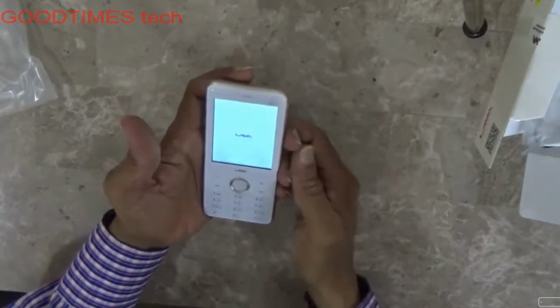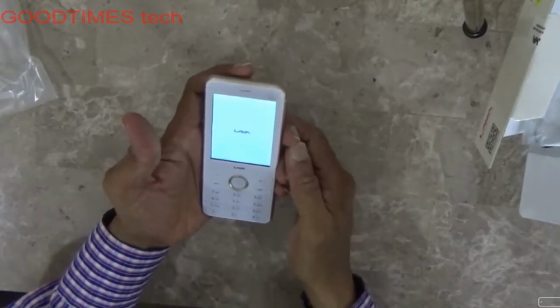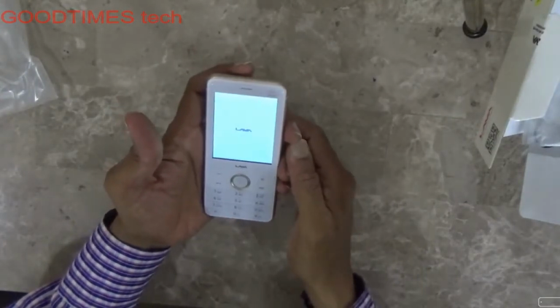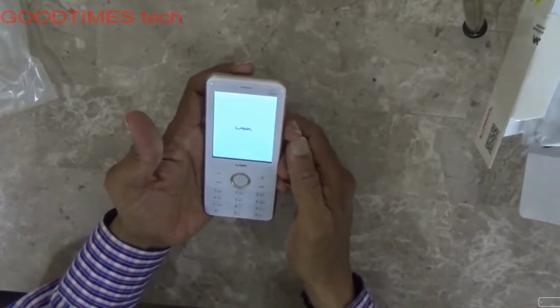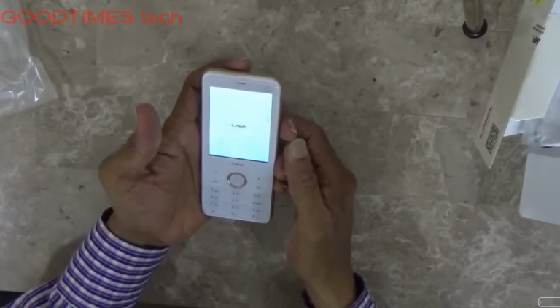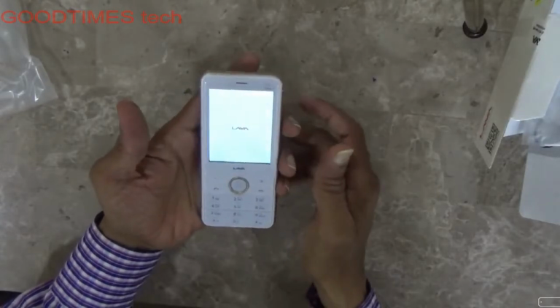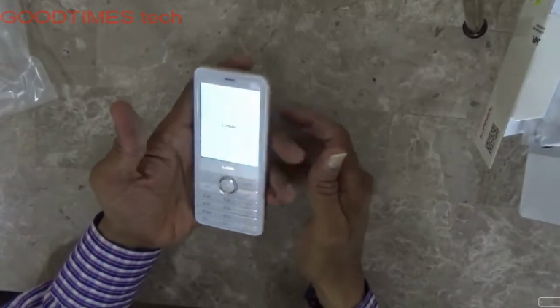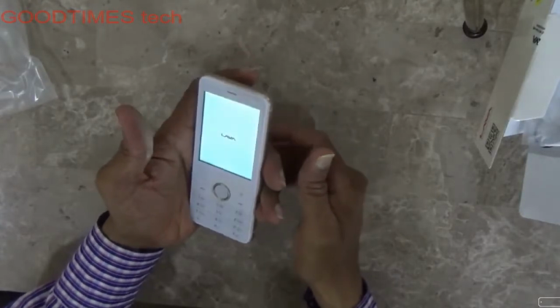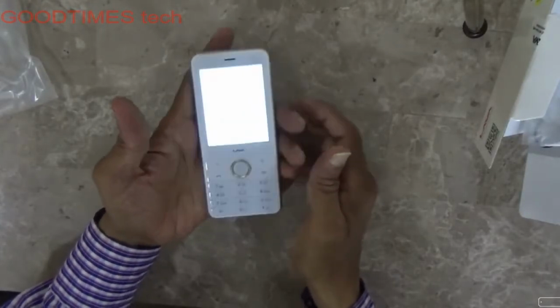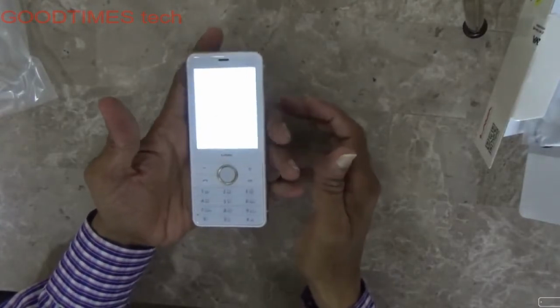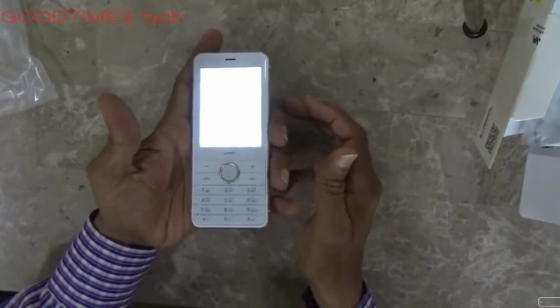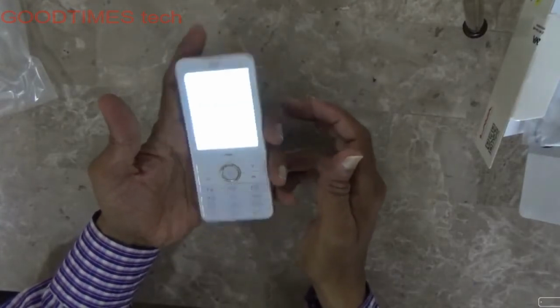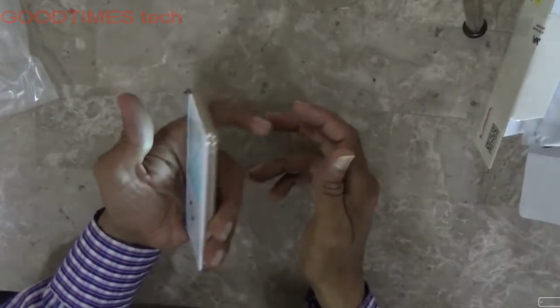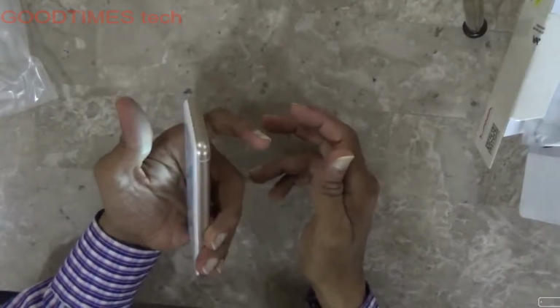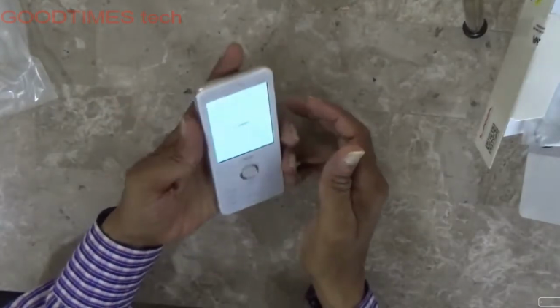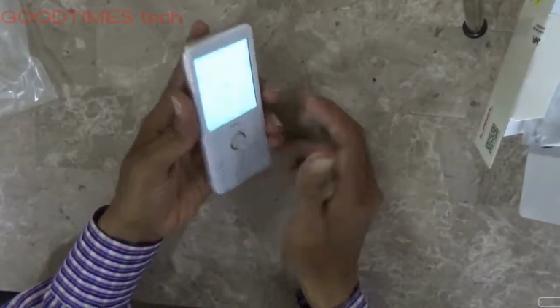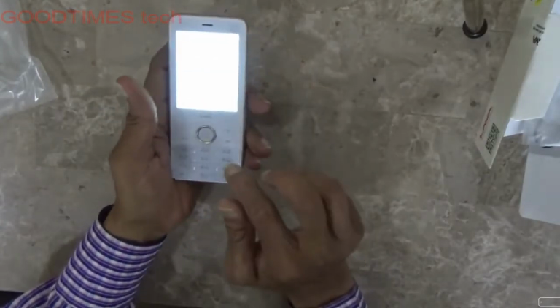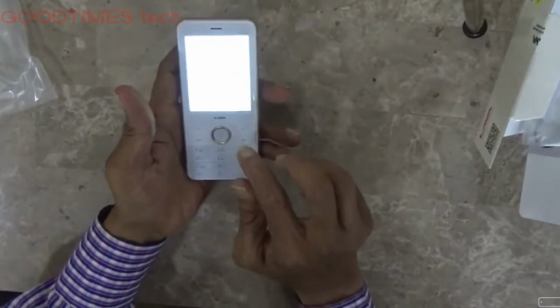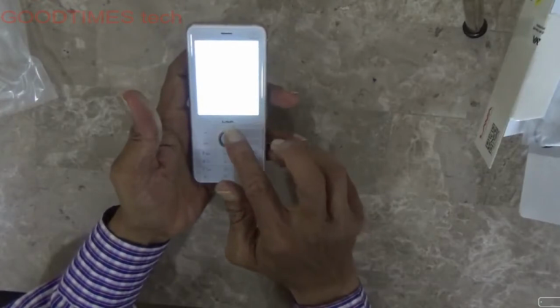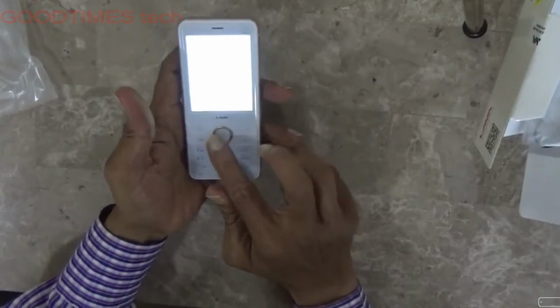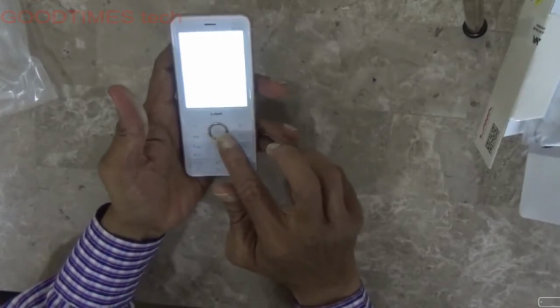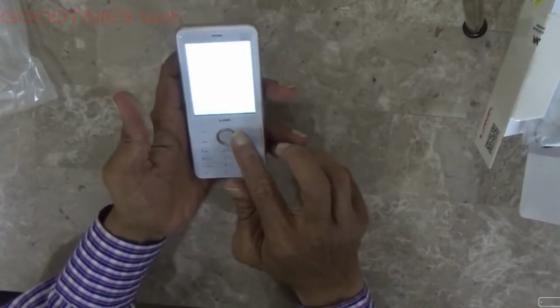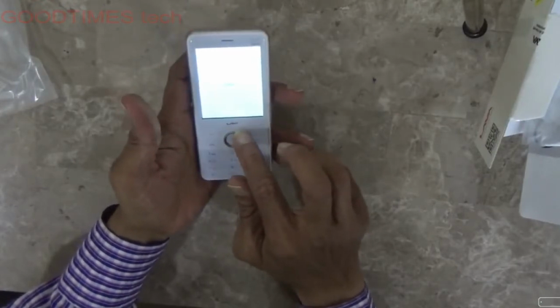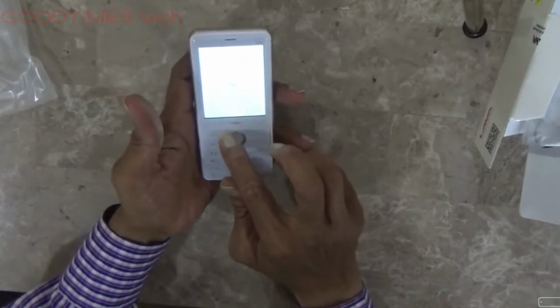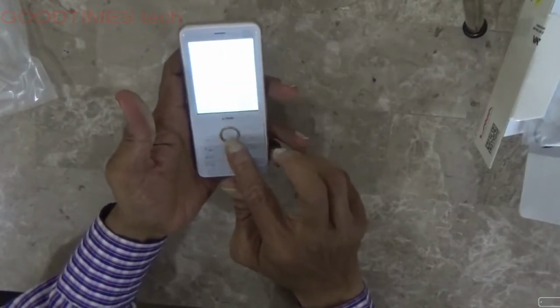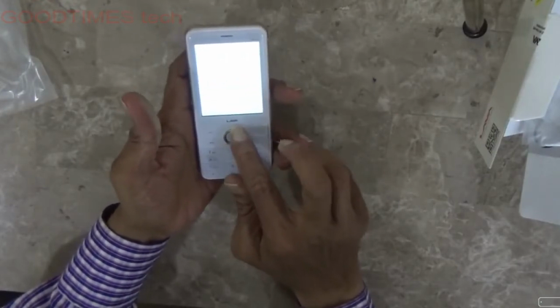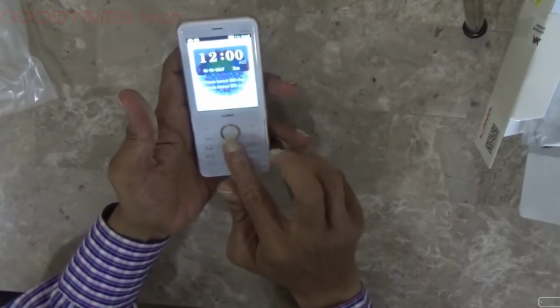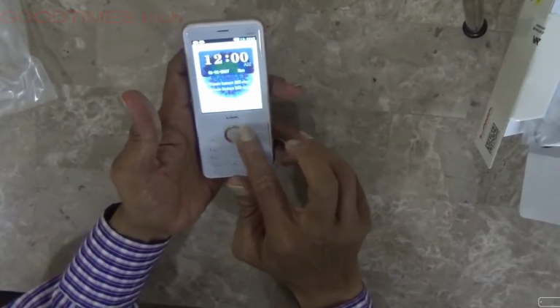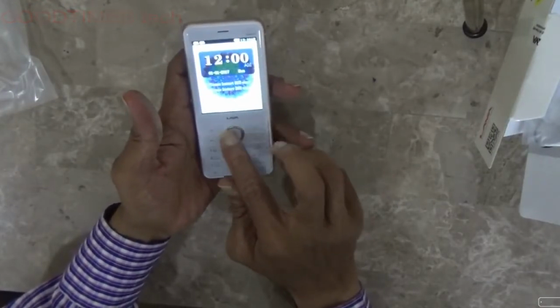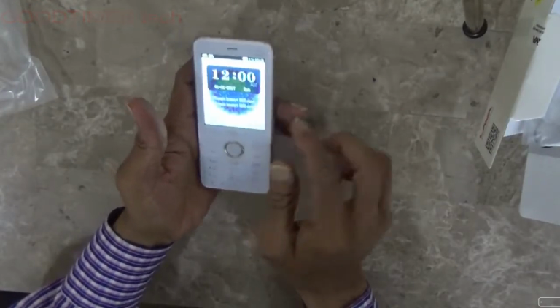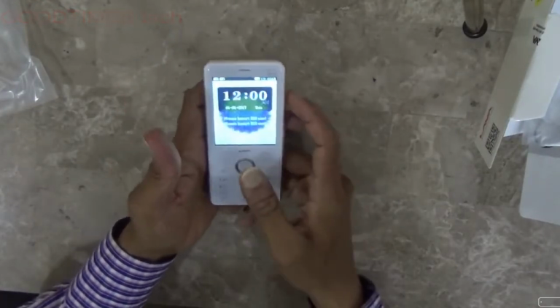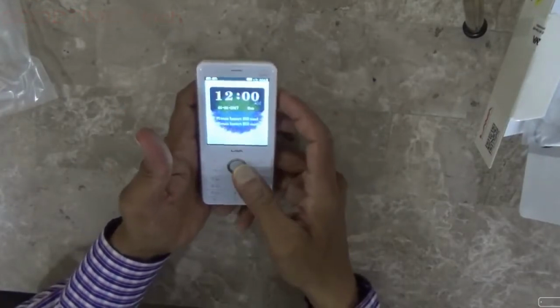Now the Spark i7 first boot. The volume up, volume down — everything will be controlled by this center key.